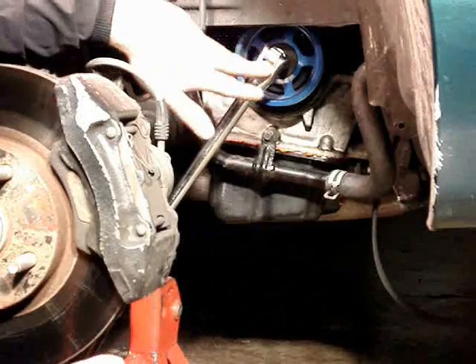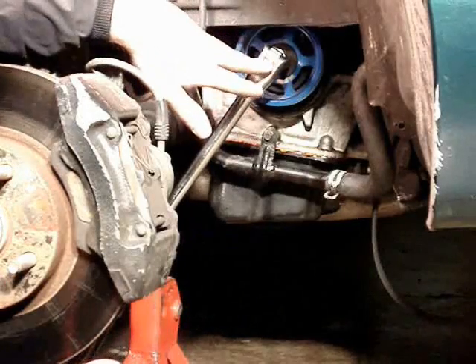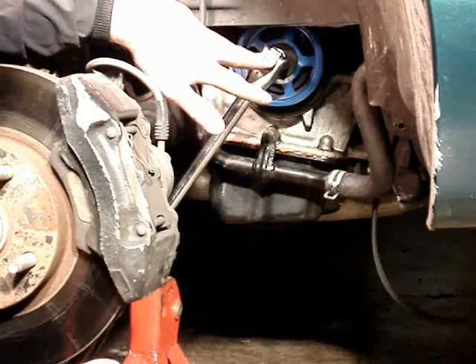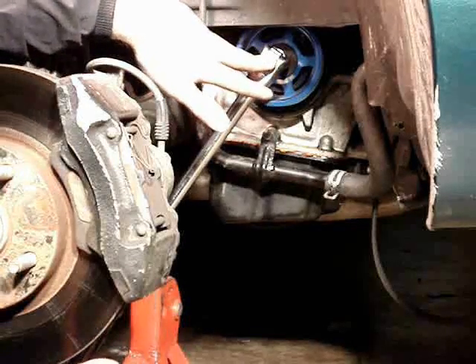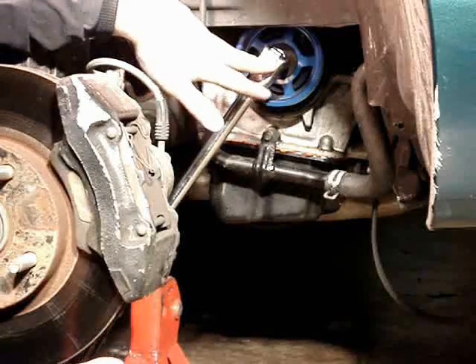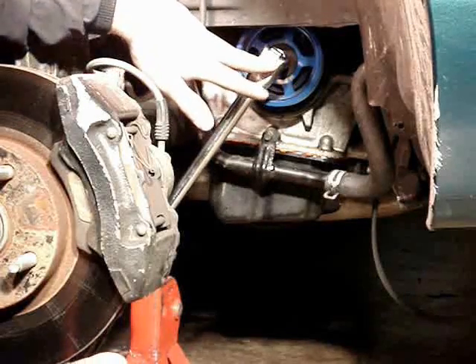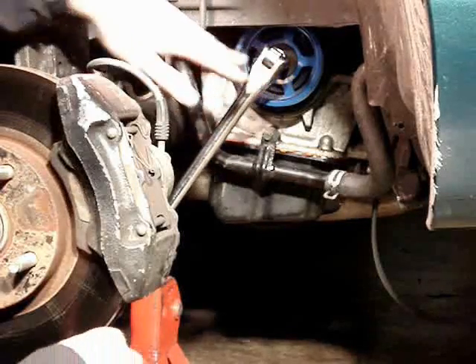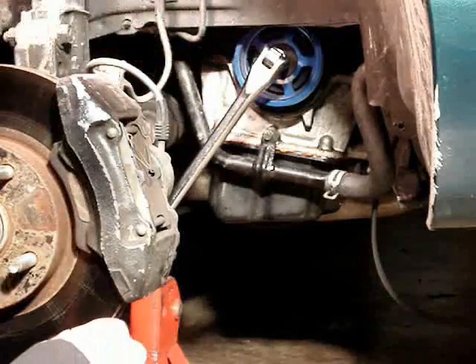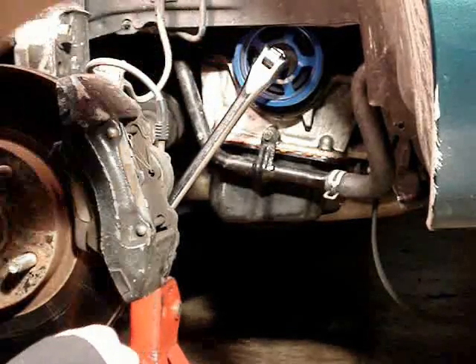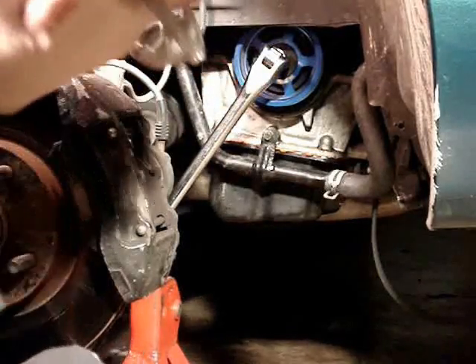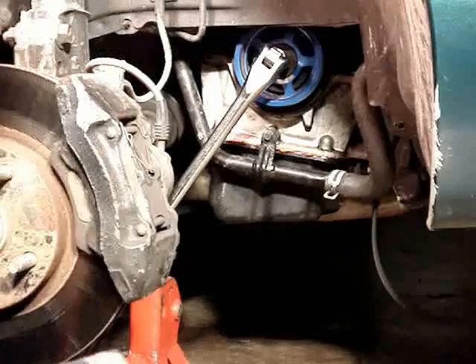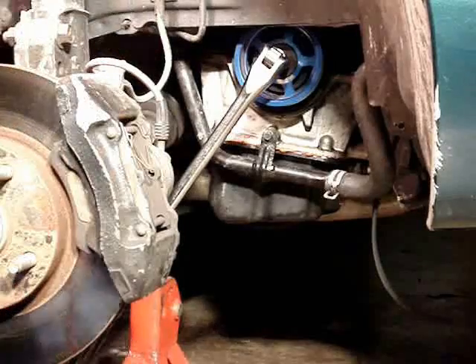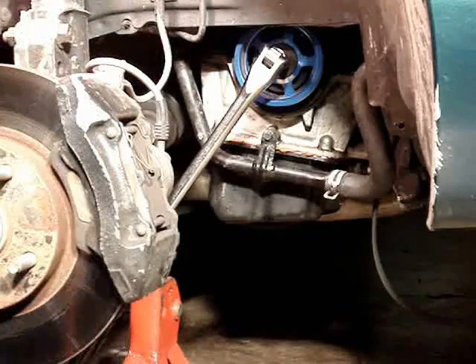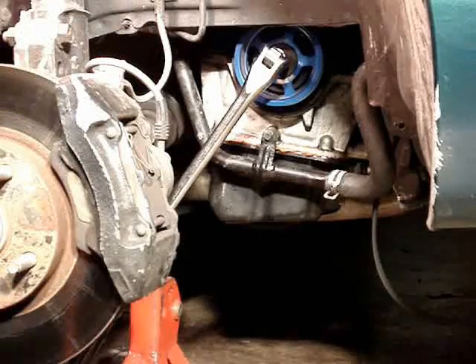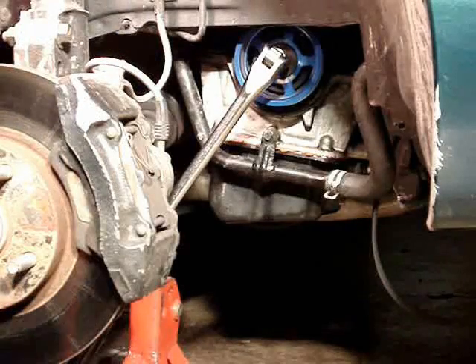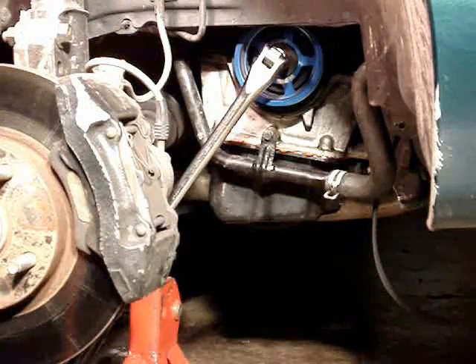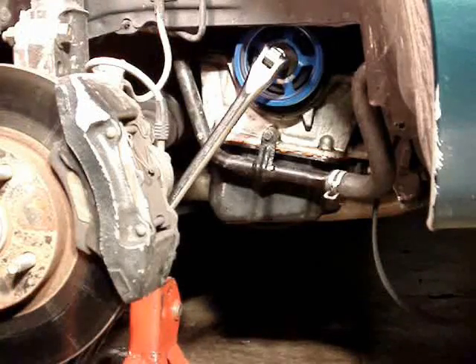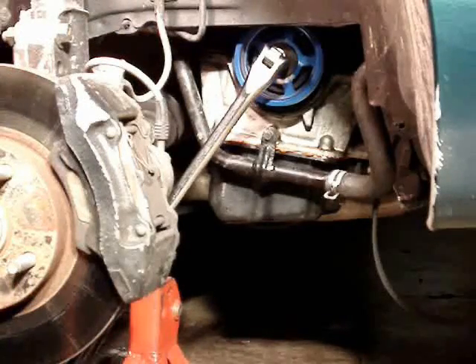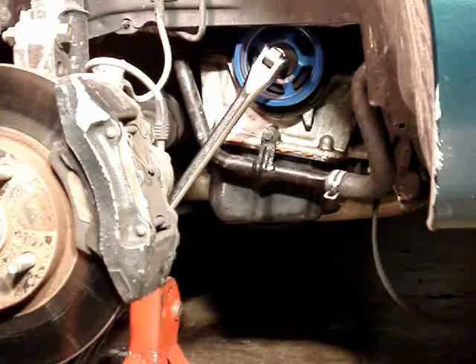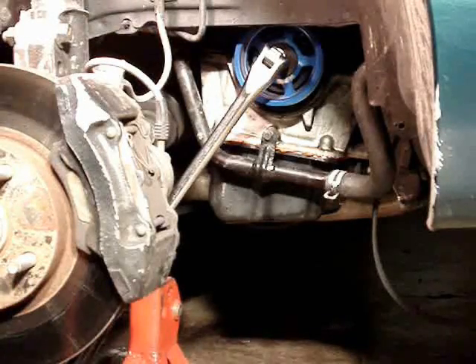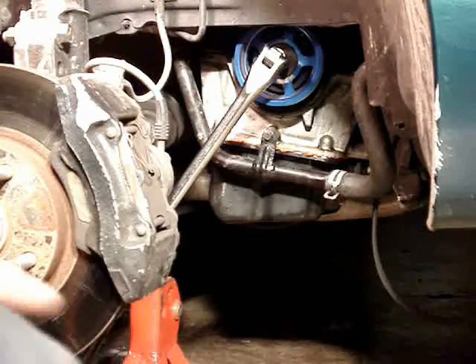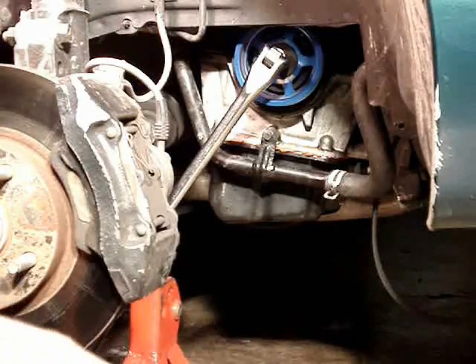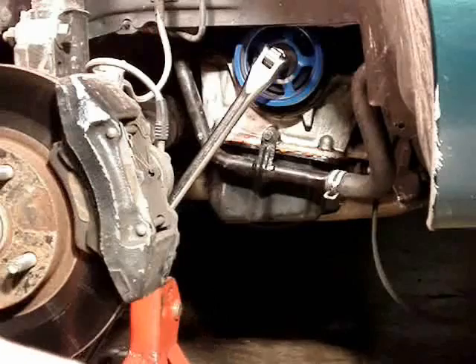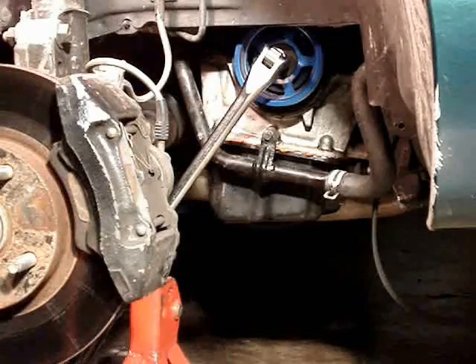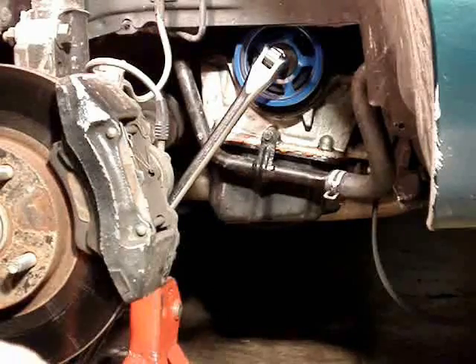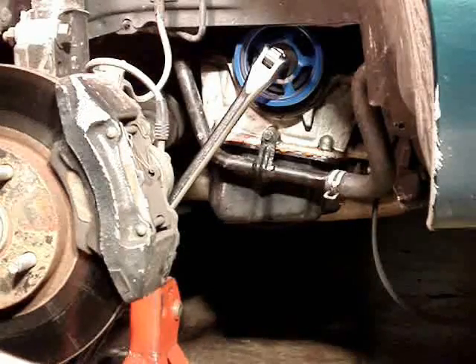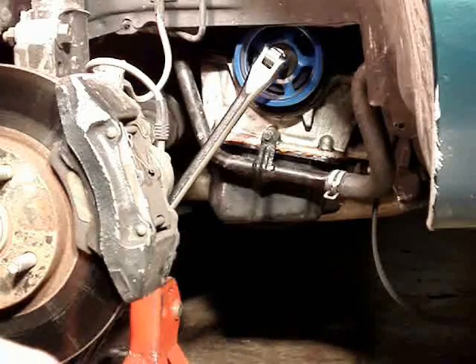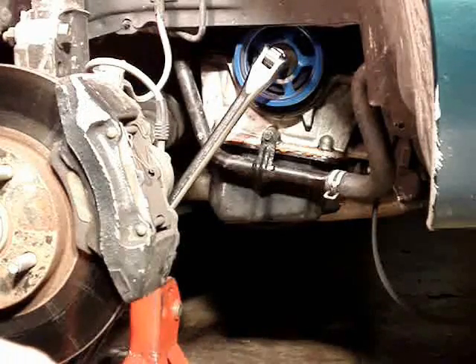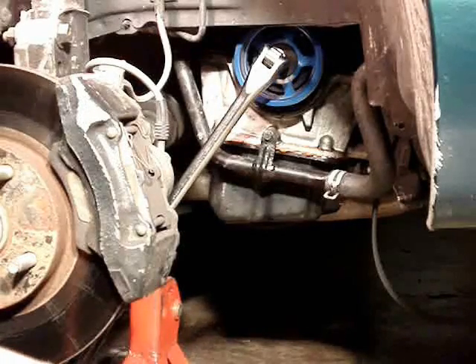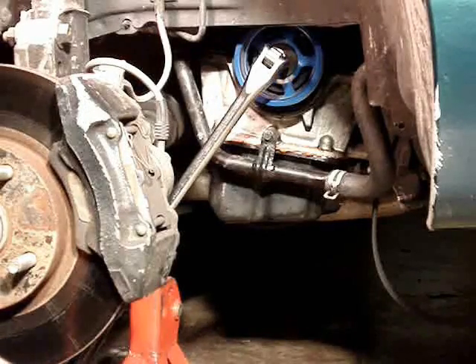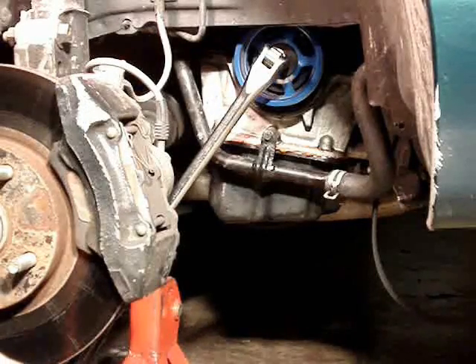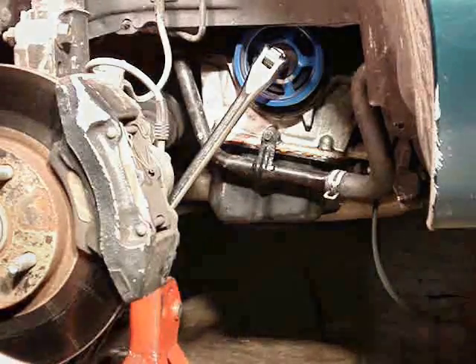And if it doesn't loosen it up, well then you'll have some trouble getting it out. Now, we have to disable the ignition system. You don't want the car to run when you do this — you could end up damaging some things. And I'll show you how to disable the ignition system.